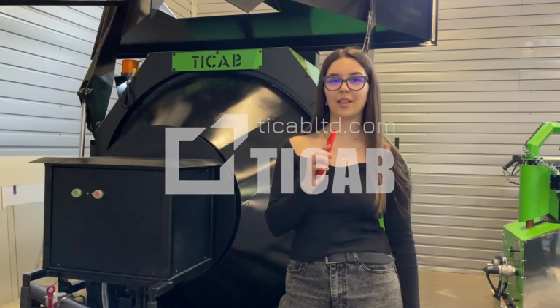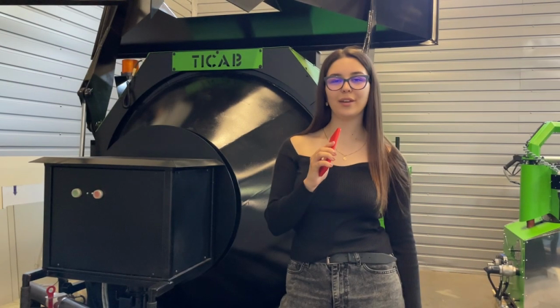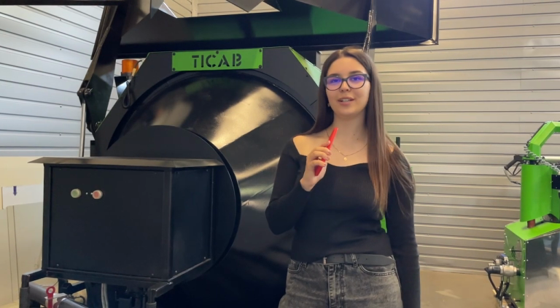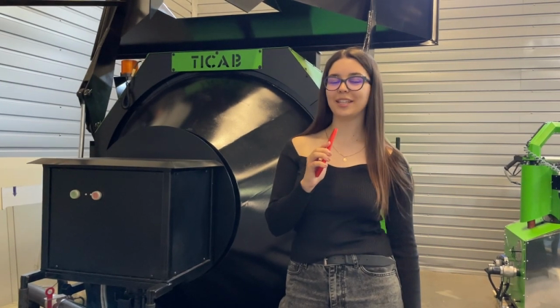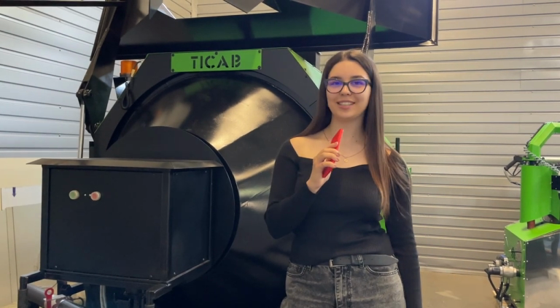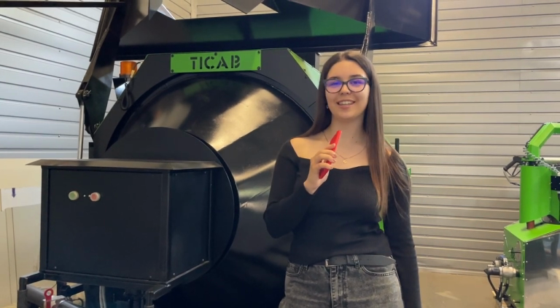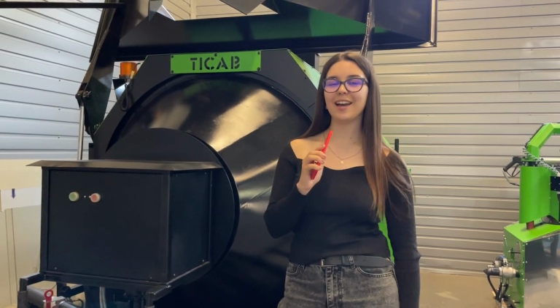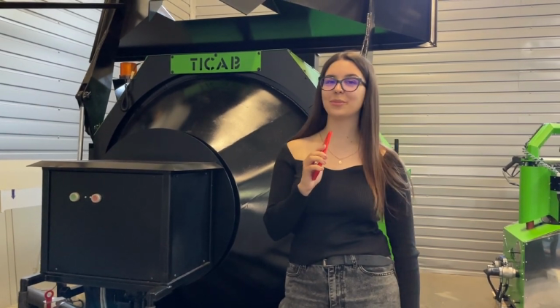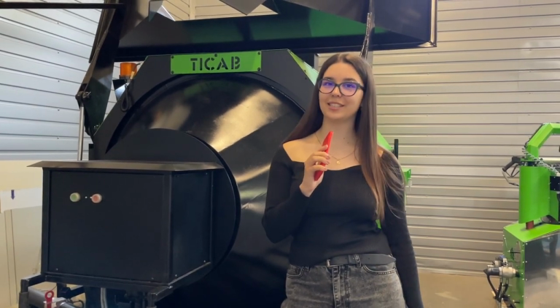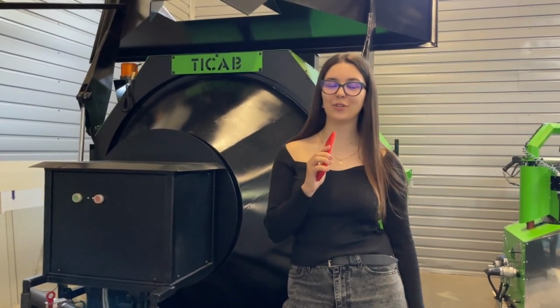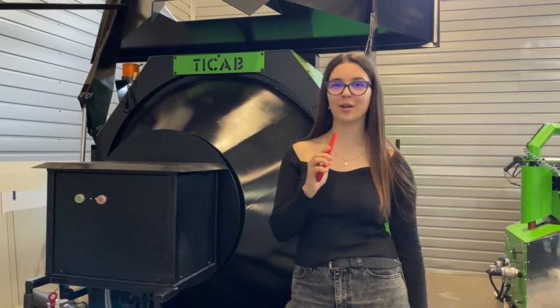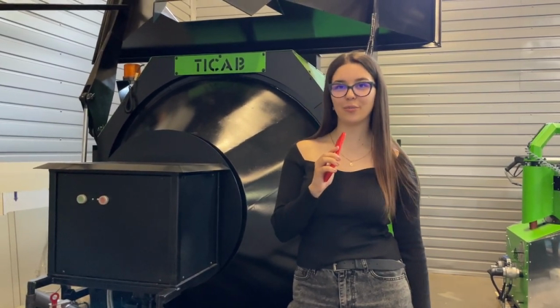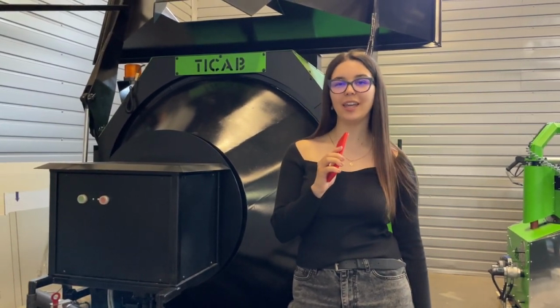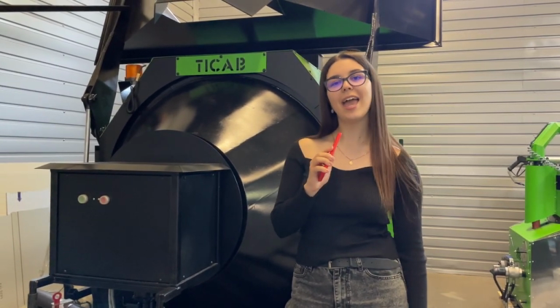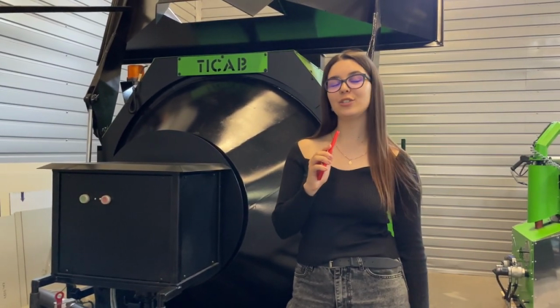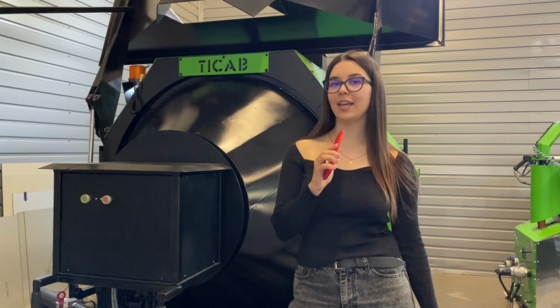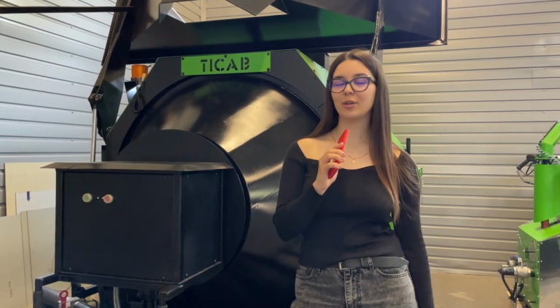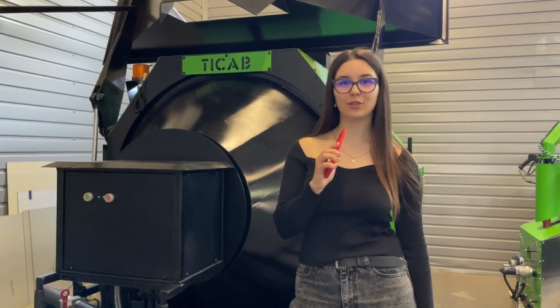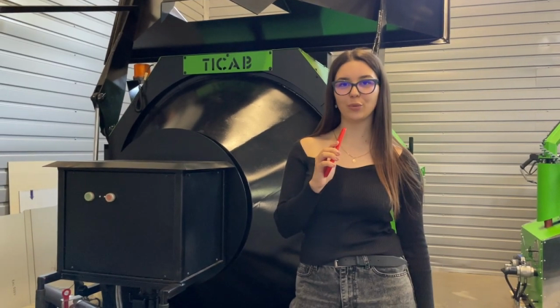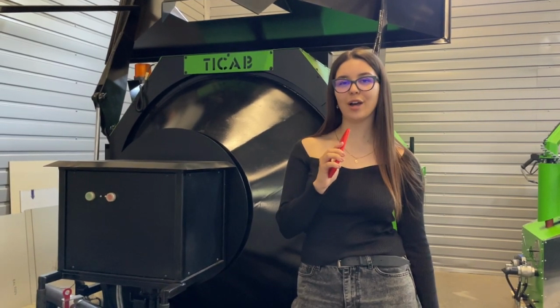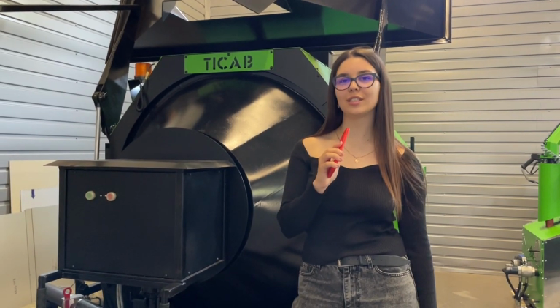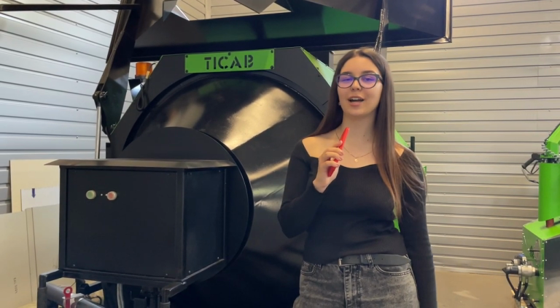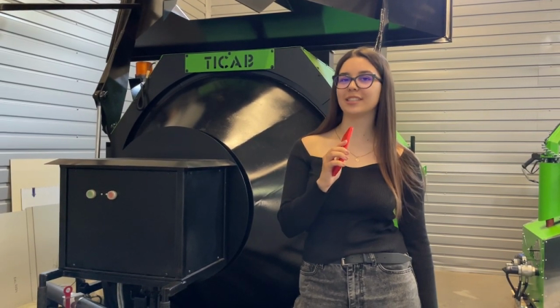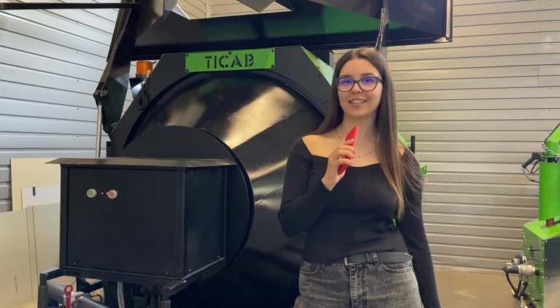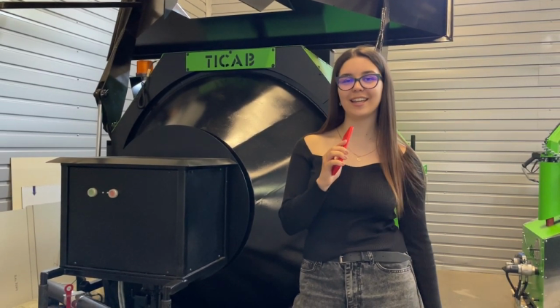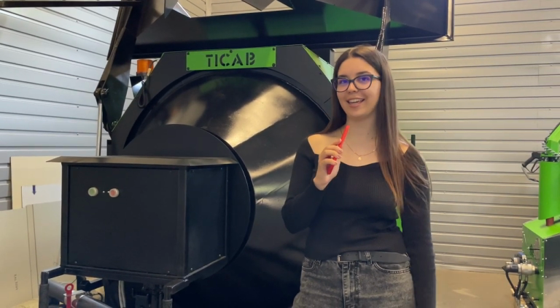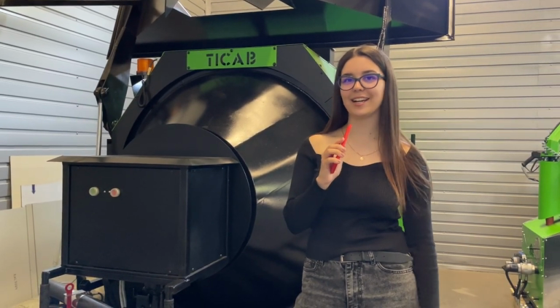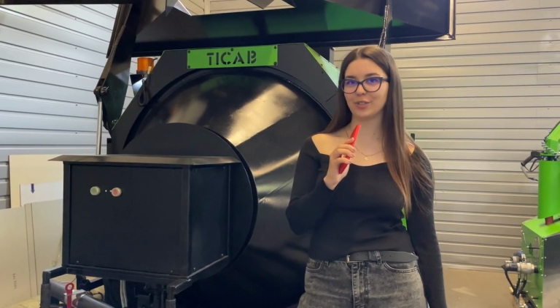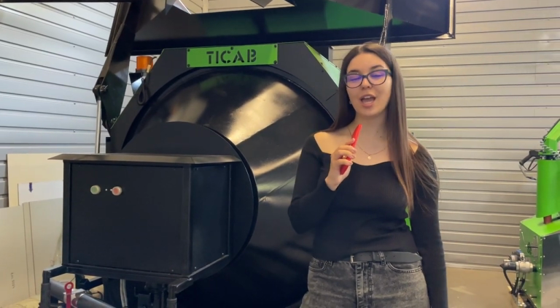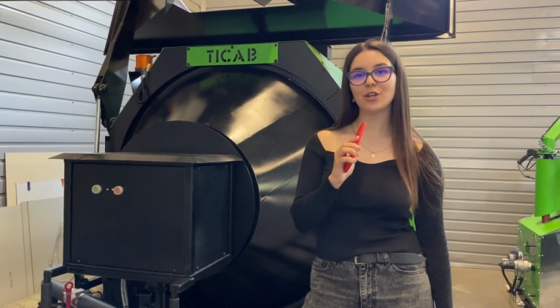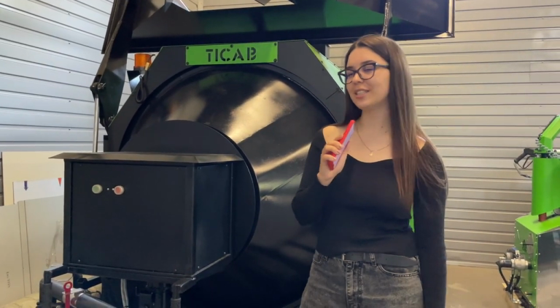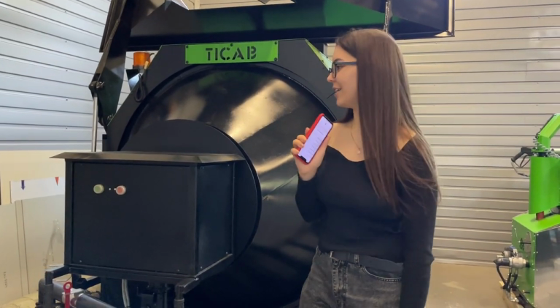Hello everyone, my name is Tatiana. I'm a representative of T-Cup Company, and today I would like to show you how our recycler RA800 looks like. So let's start.